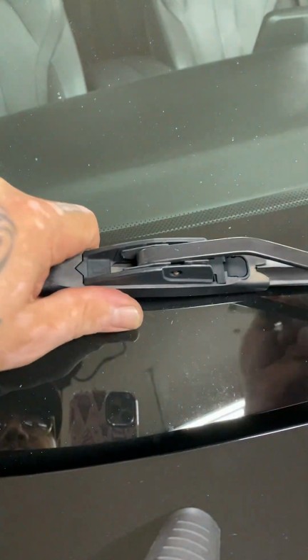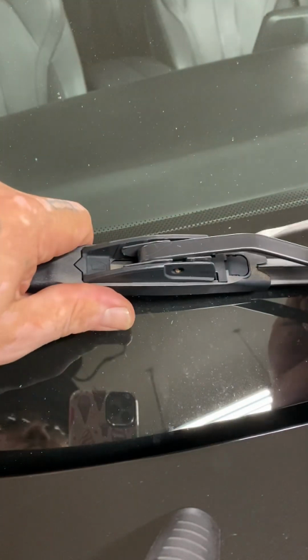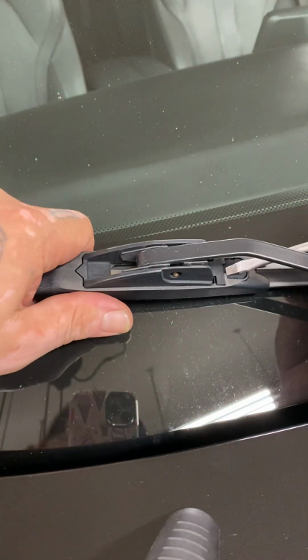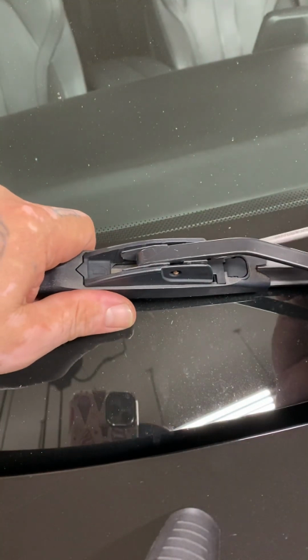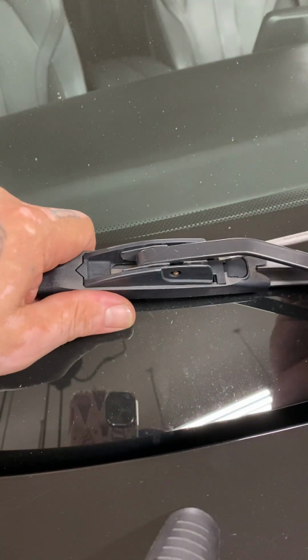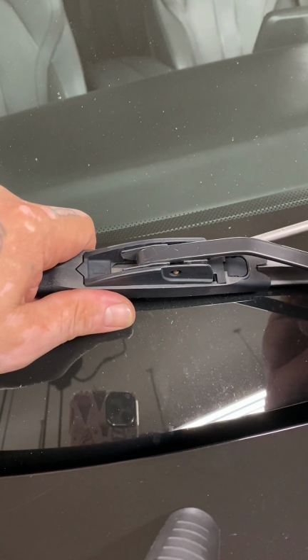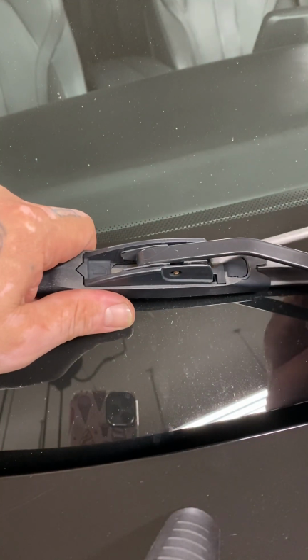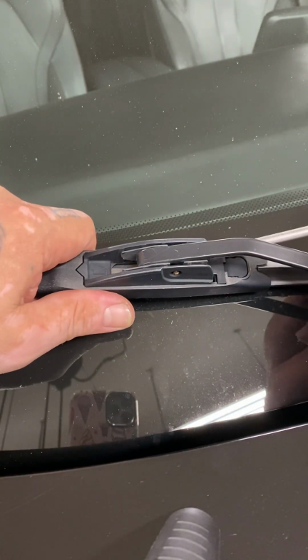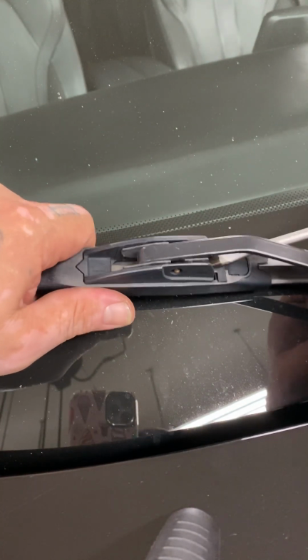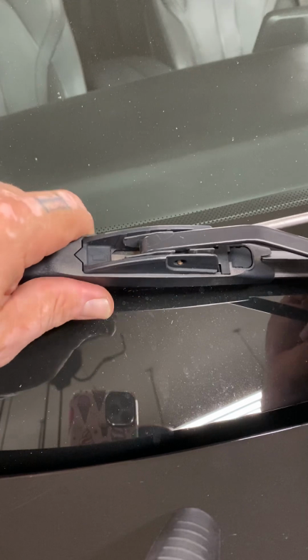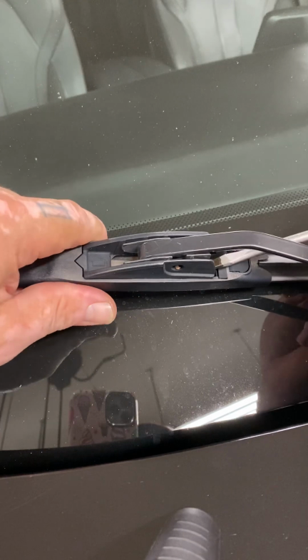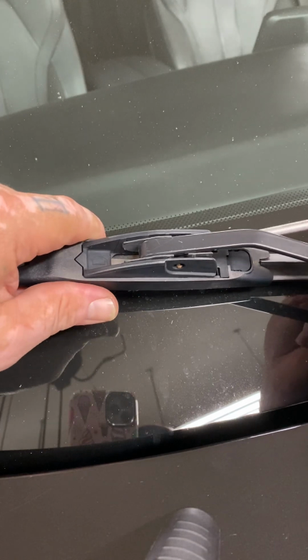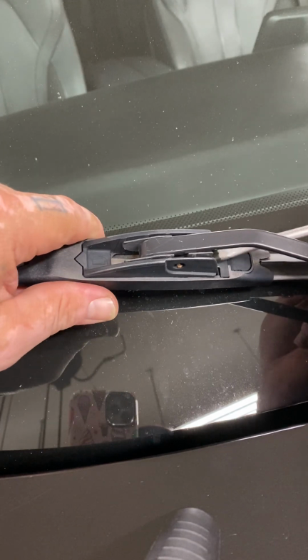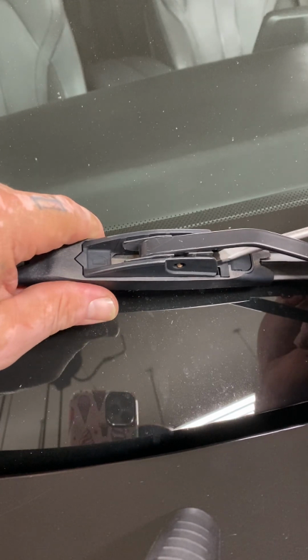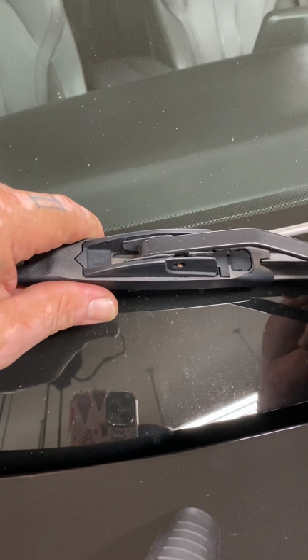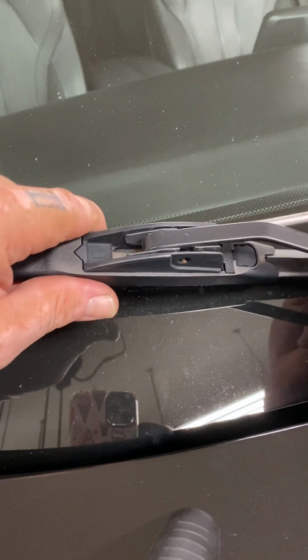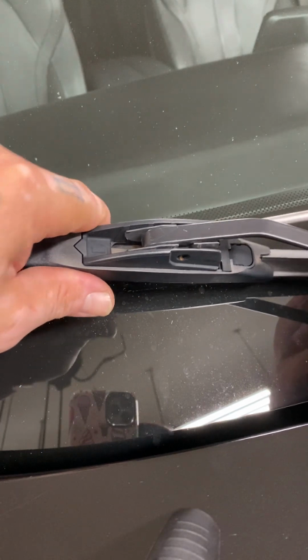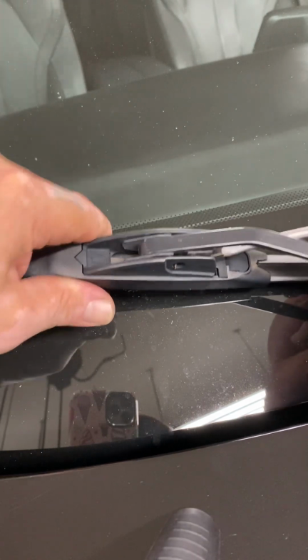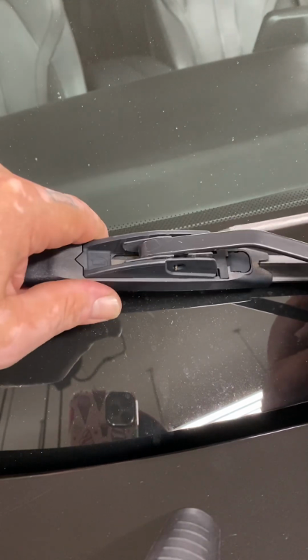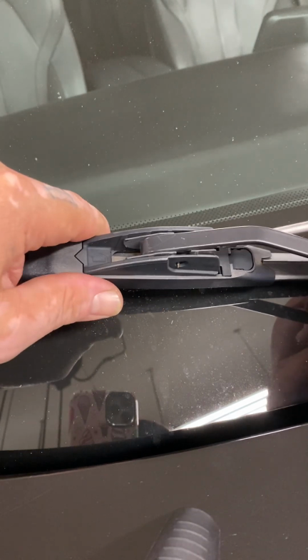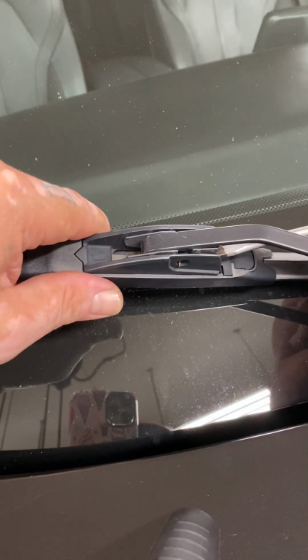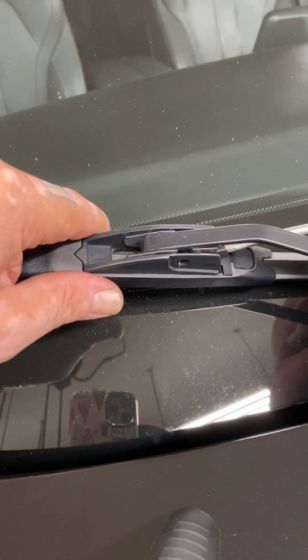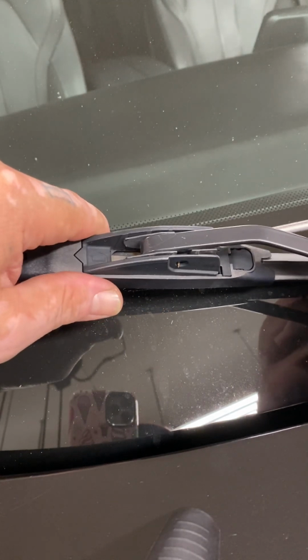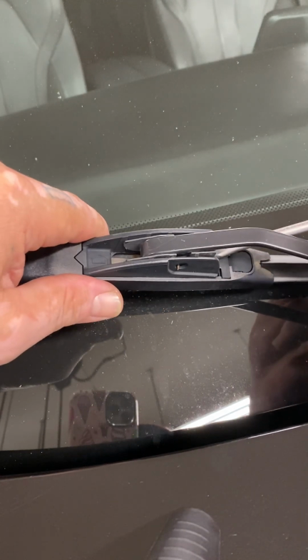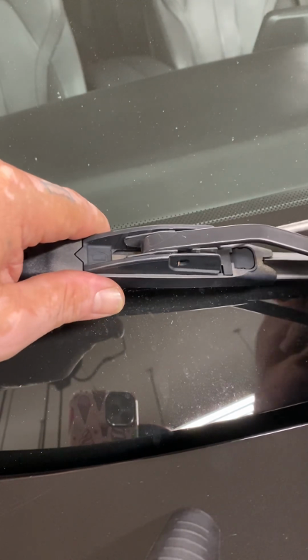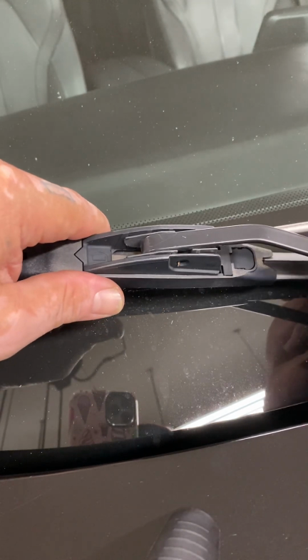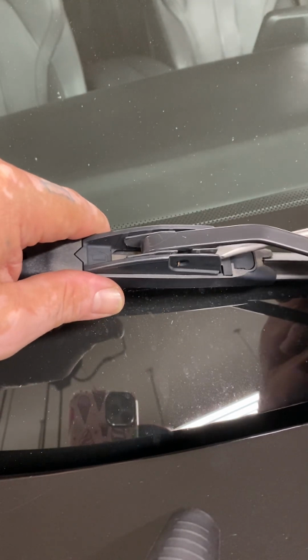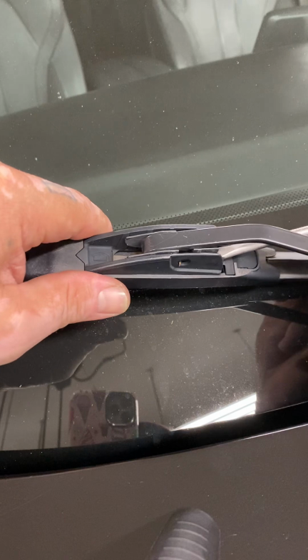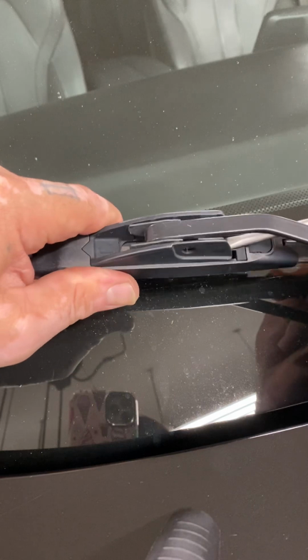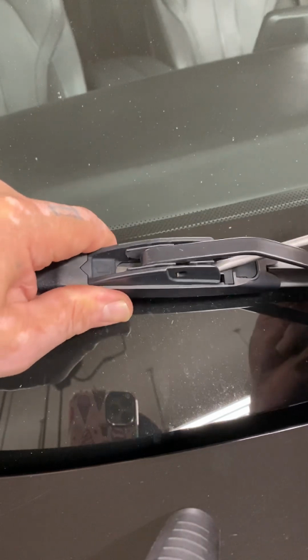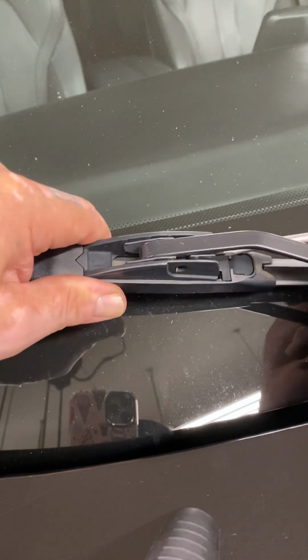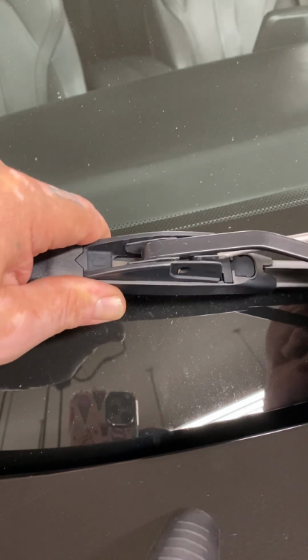There's a little tab and I'm going to show you when we take it off. Sometimes you push up on the tab, but 90% of the time it's down. So you're going to push down on the tab and push back on the blade.